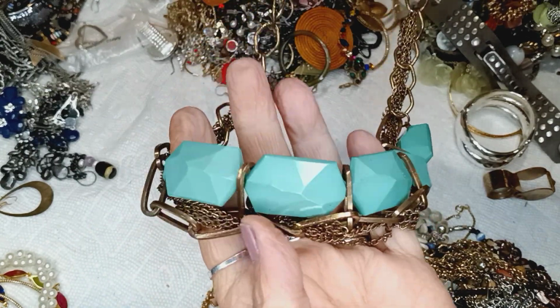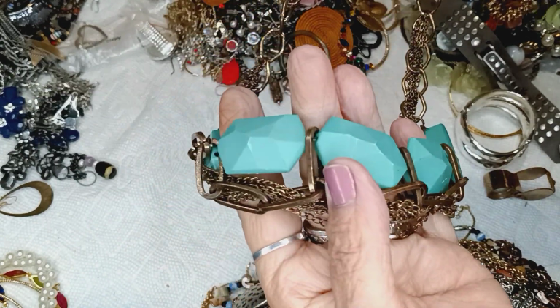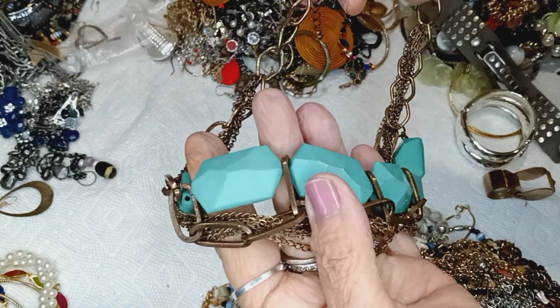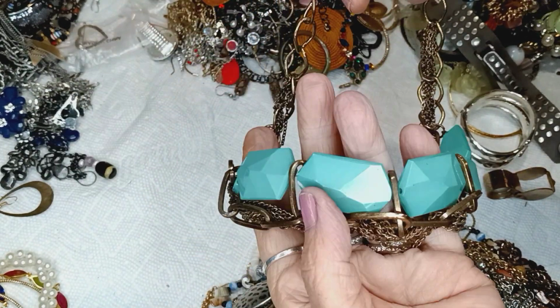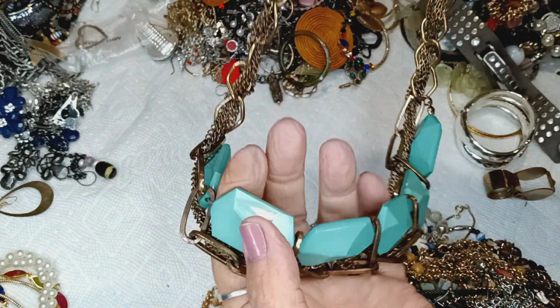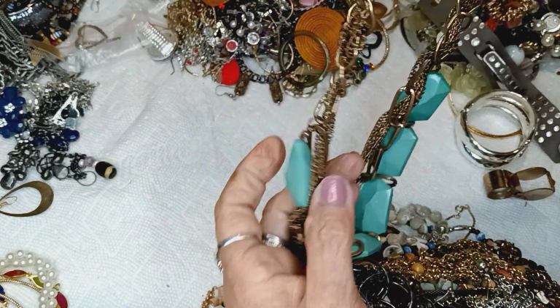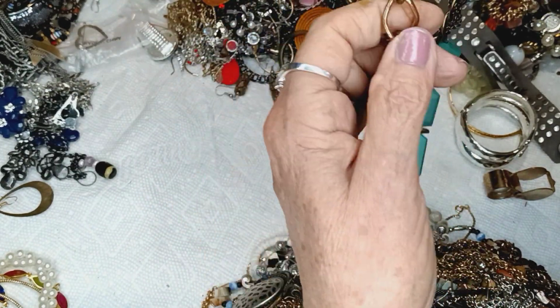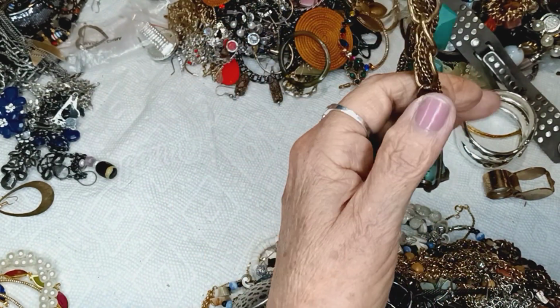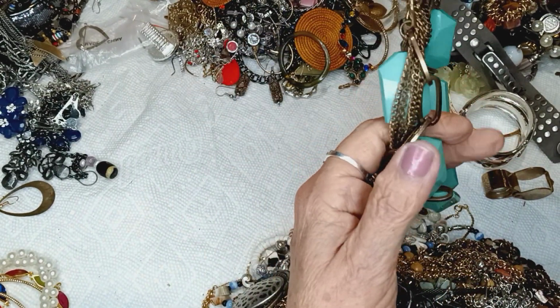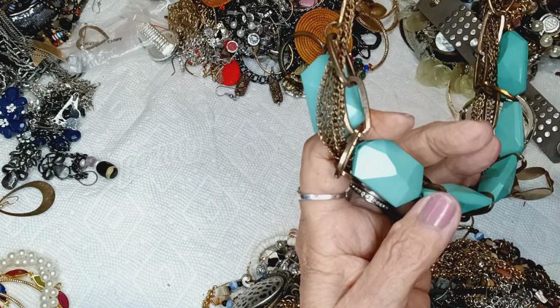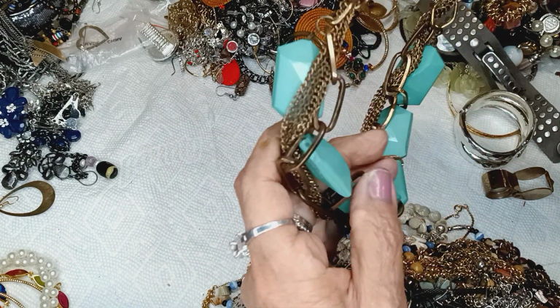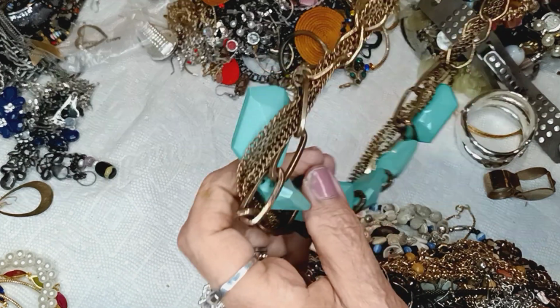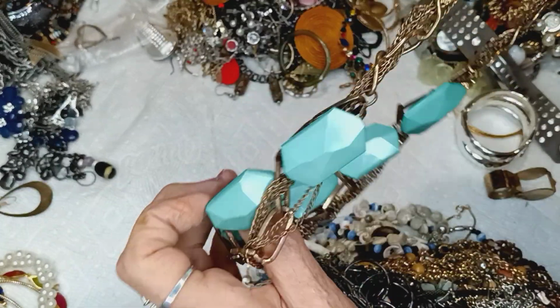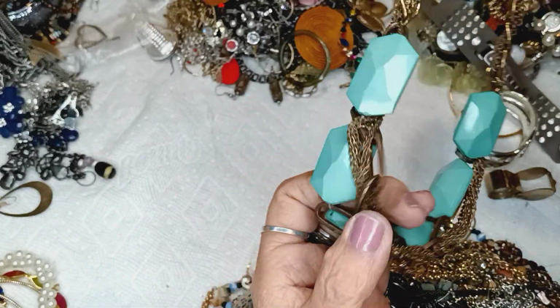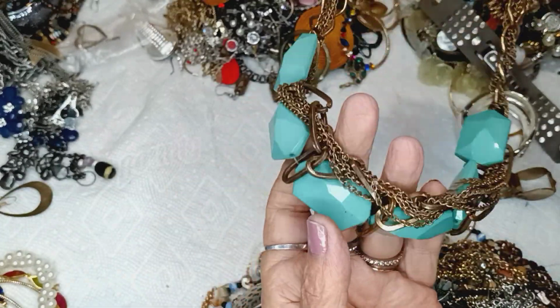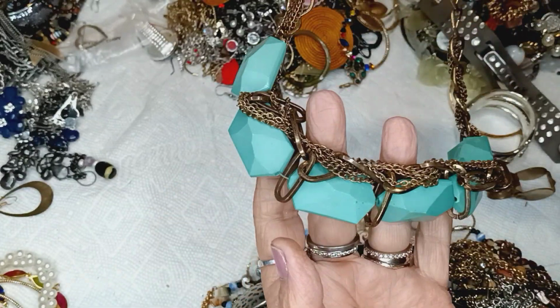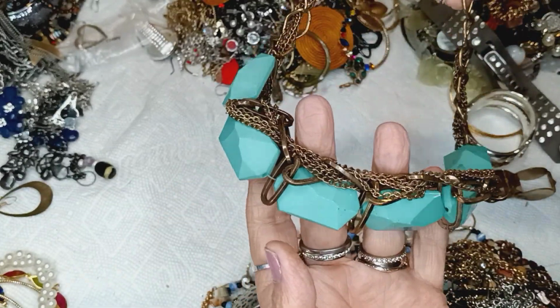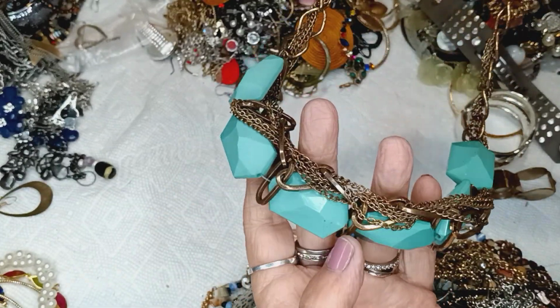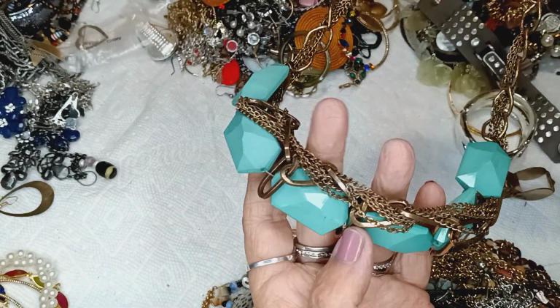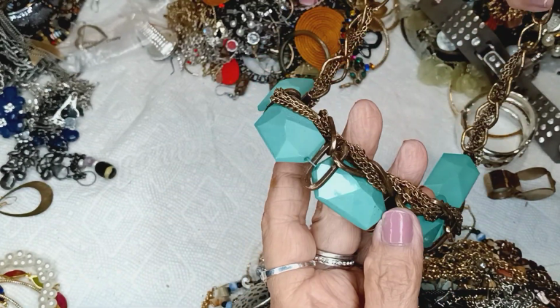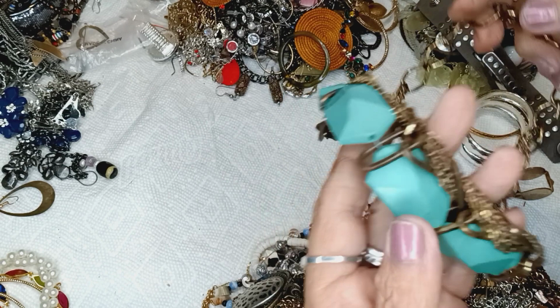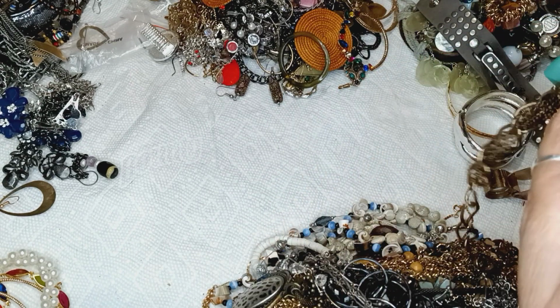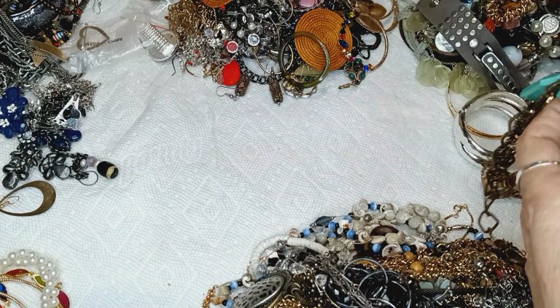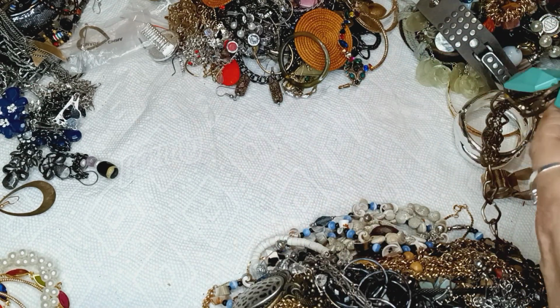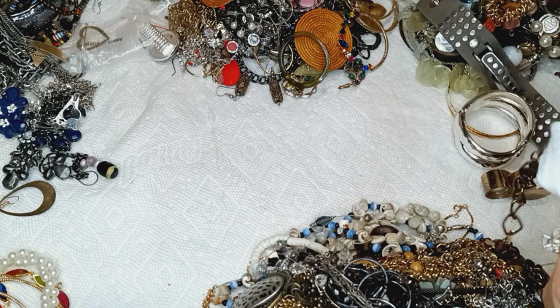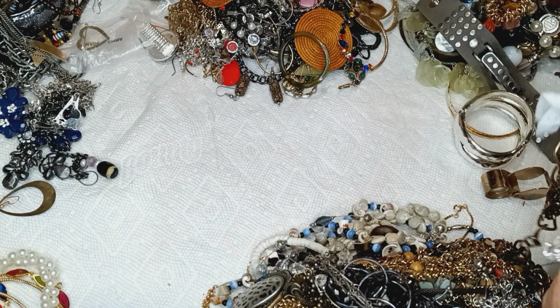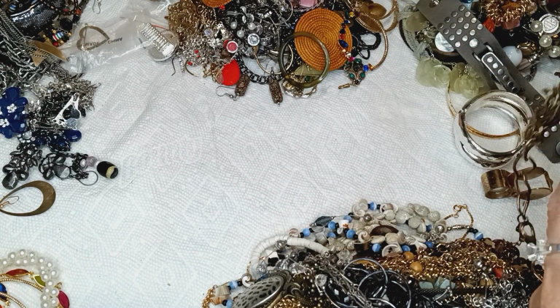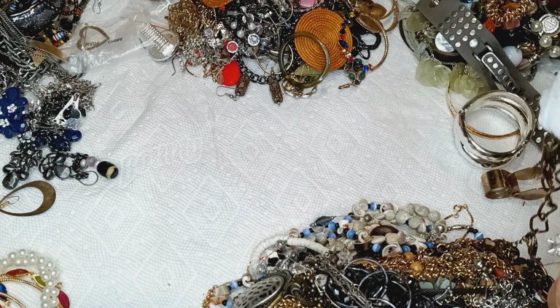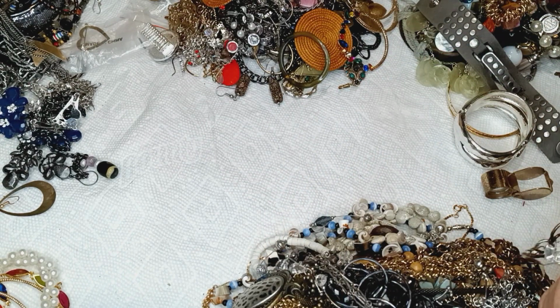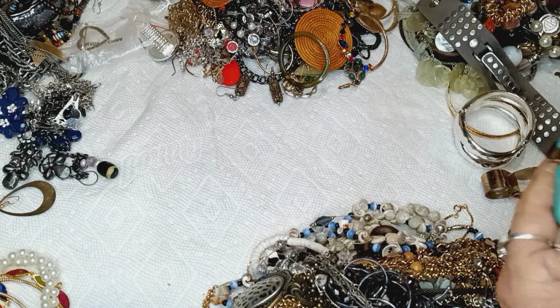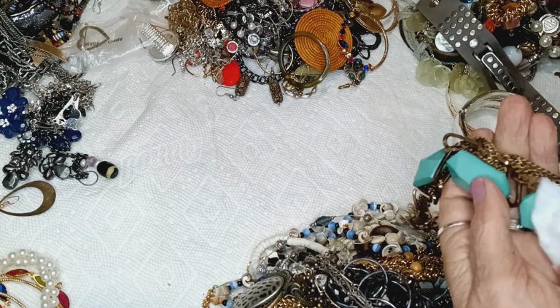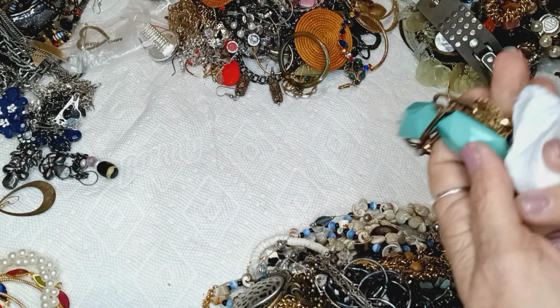These are faceted. This looks vintage to me, unless they made it to look vintage. Maybe because it needs a wipe — the dirt will come off and it'll look different.